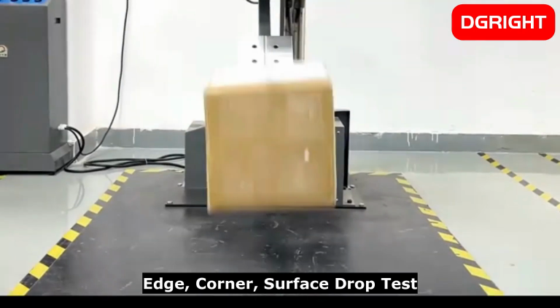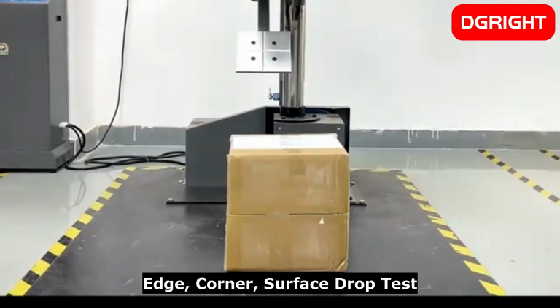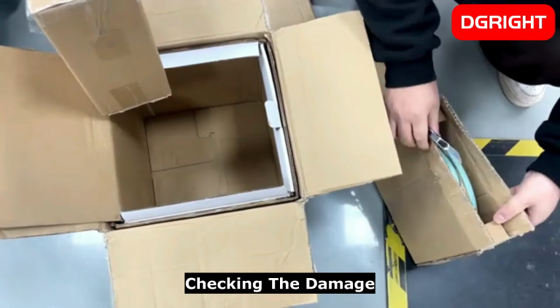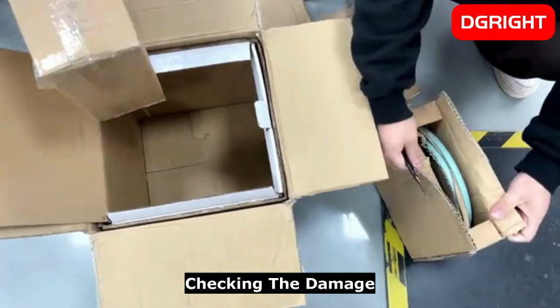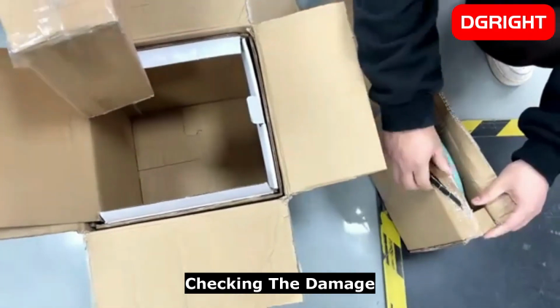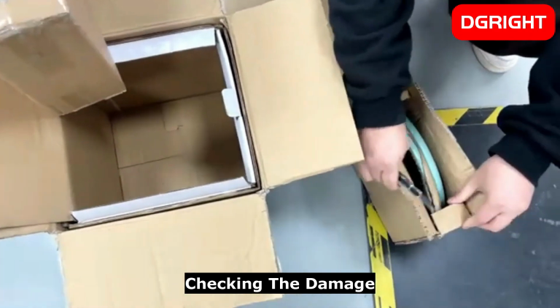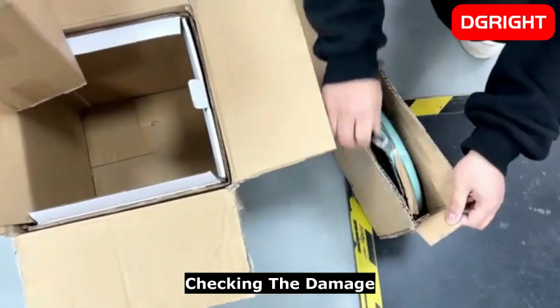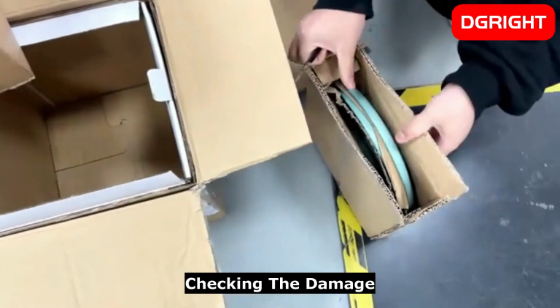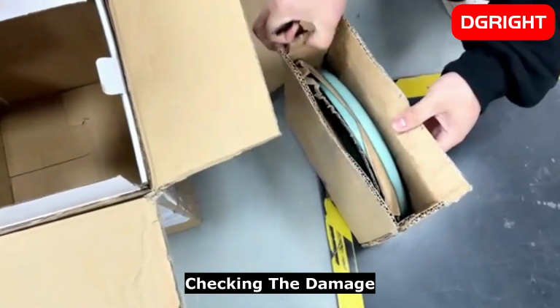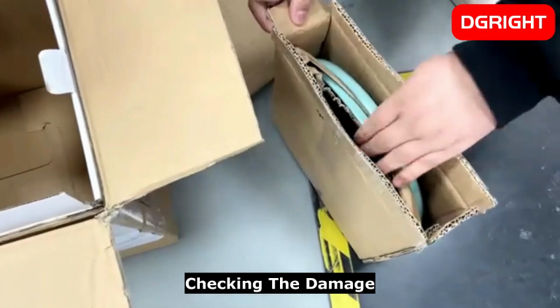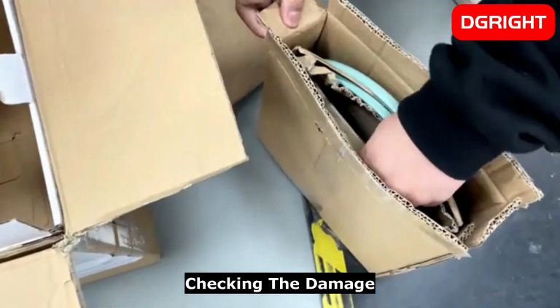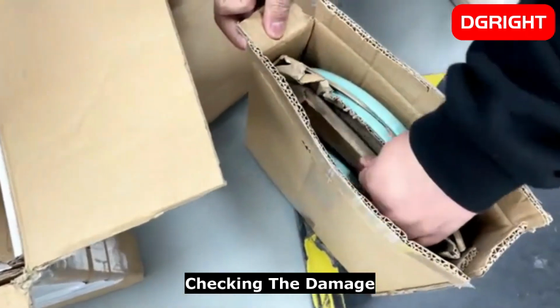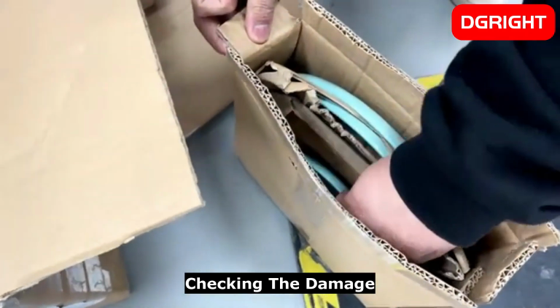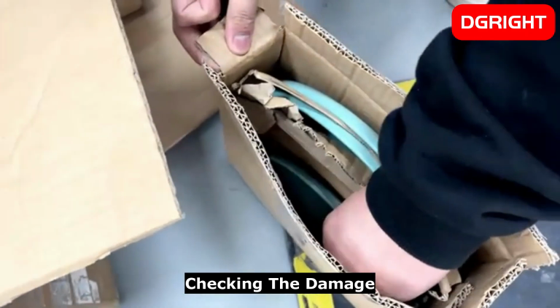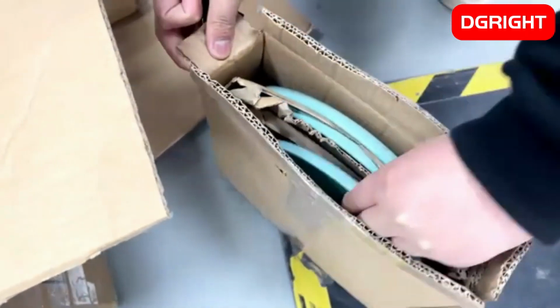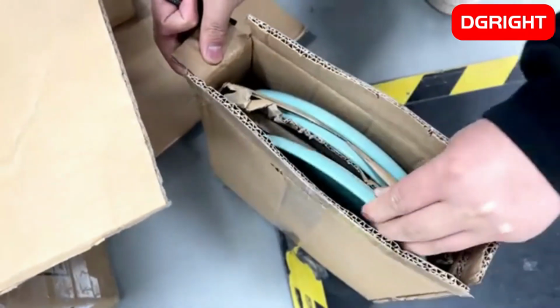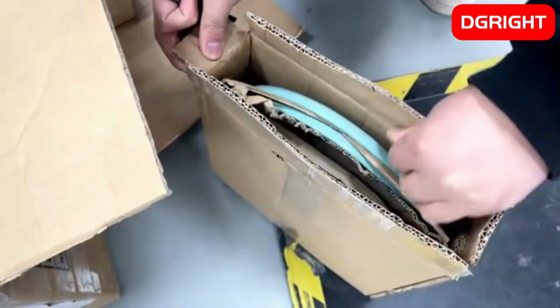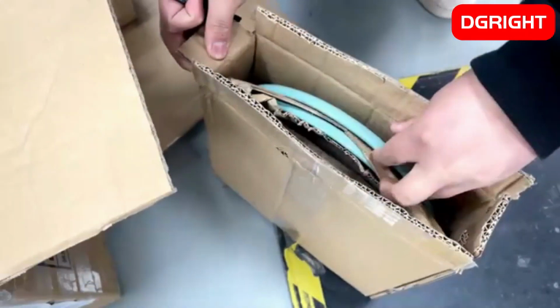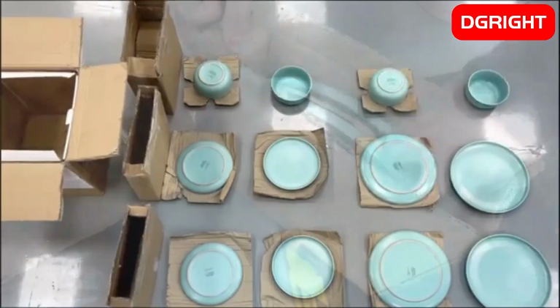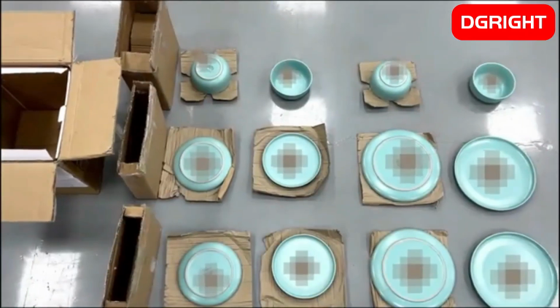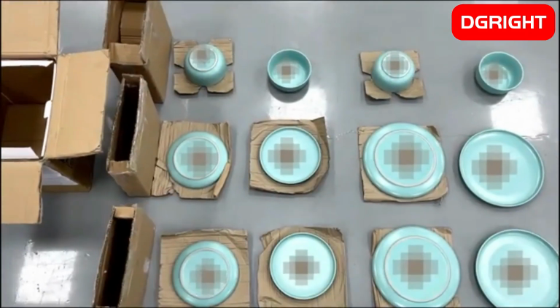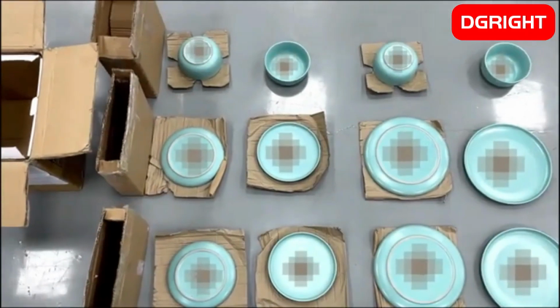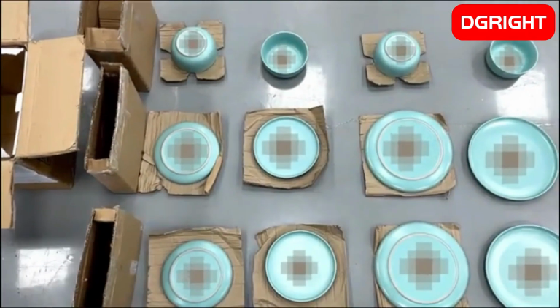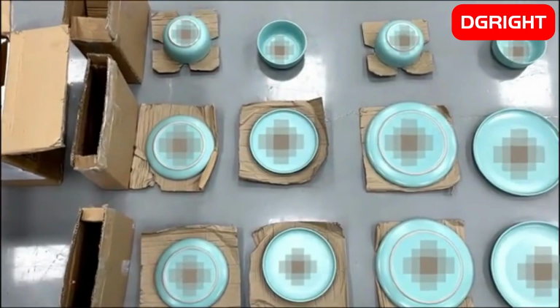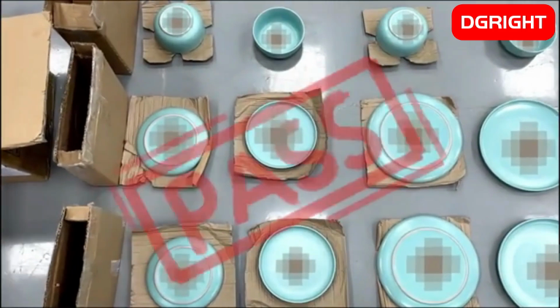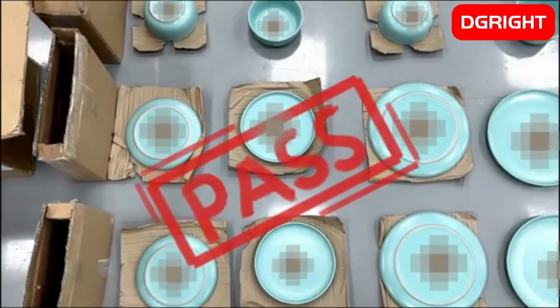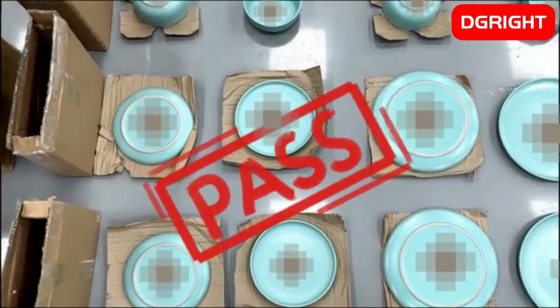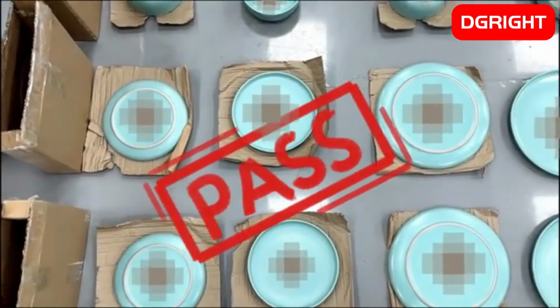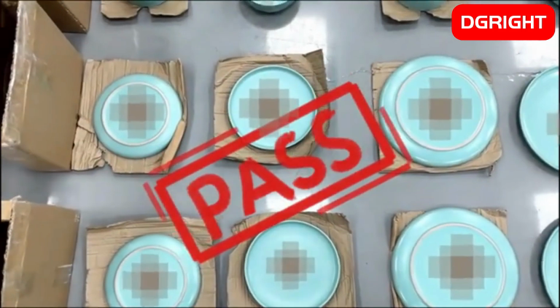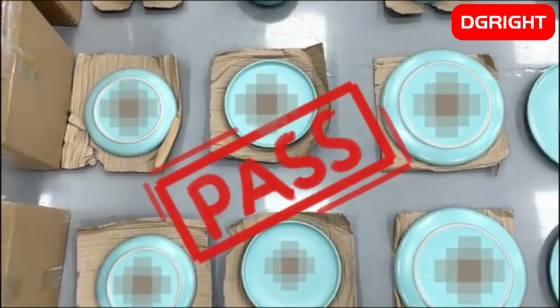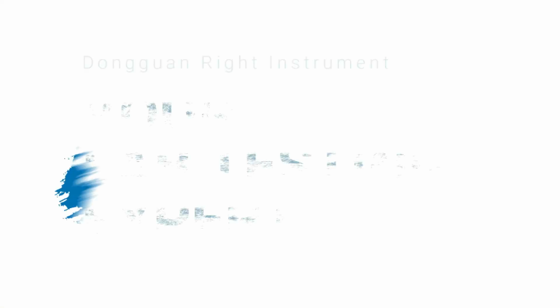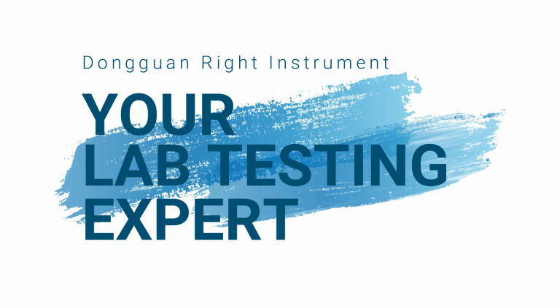Accidental fall impact damage resistance testing is mainly used to assess the product packaging's ability to withstand drops during transportation and loading and unloading, in order to improve packaging design.